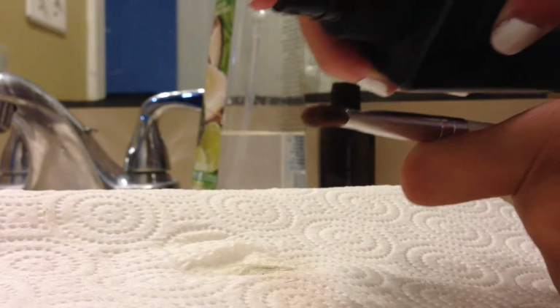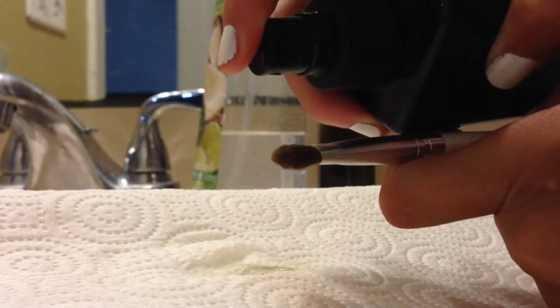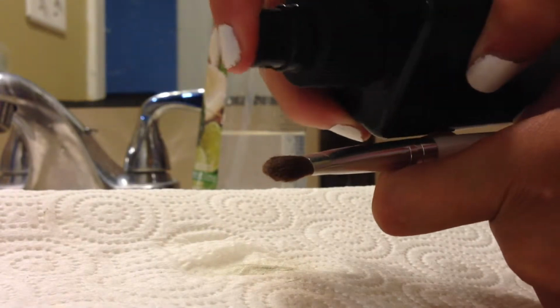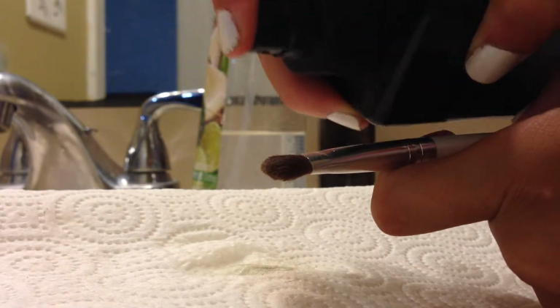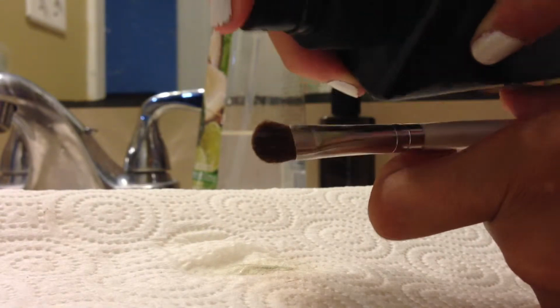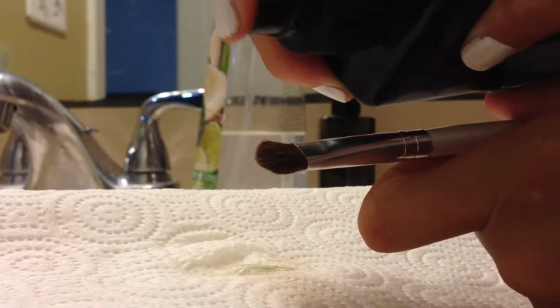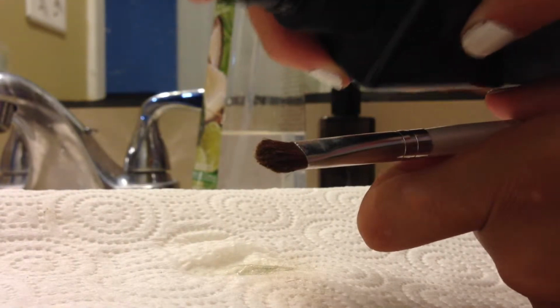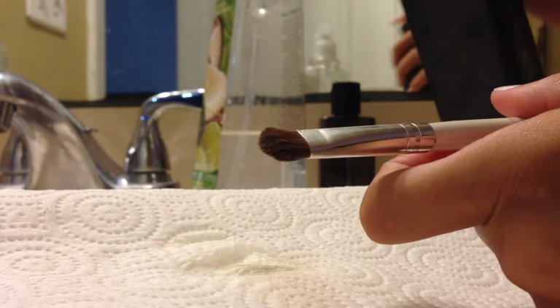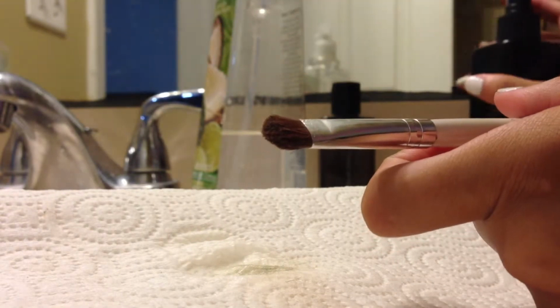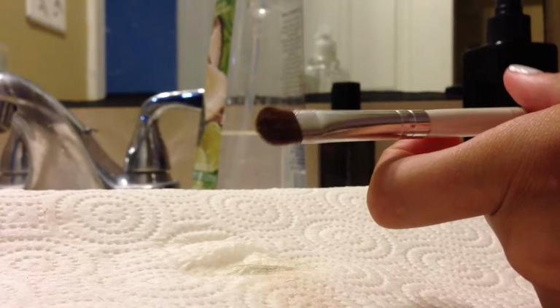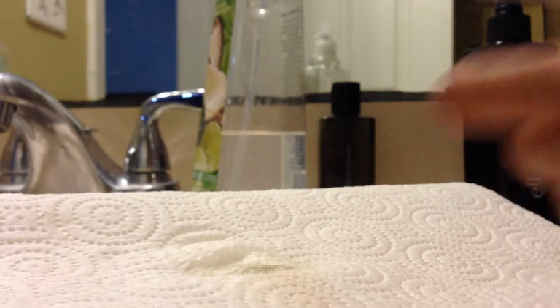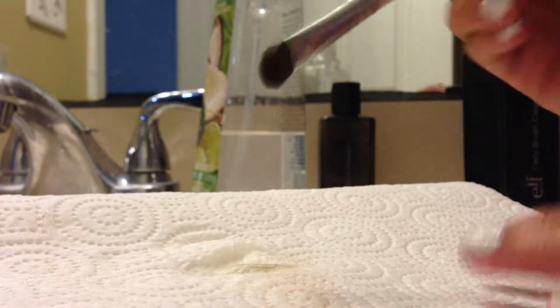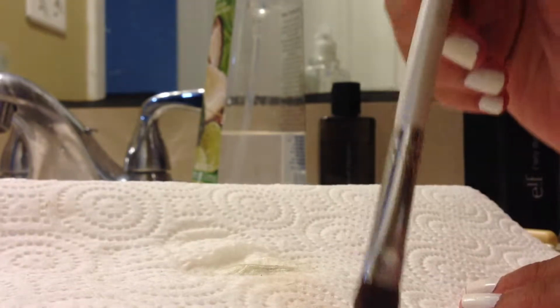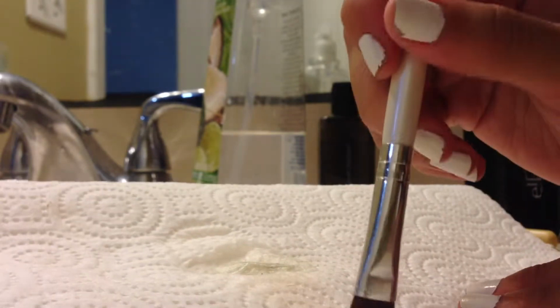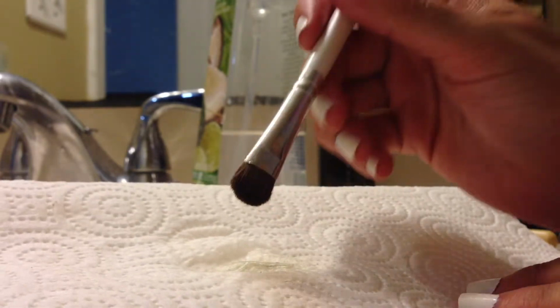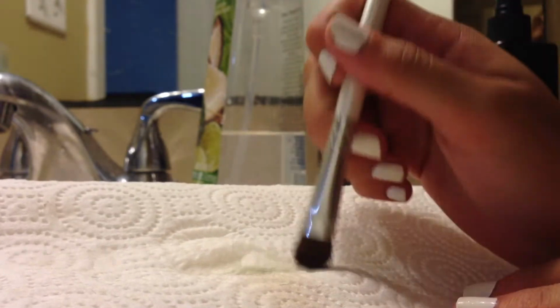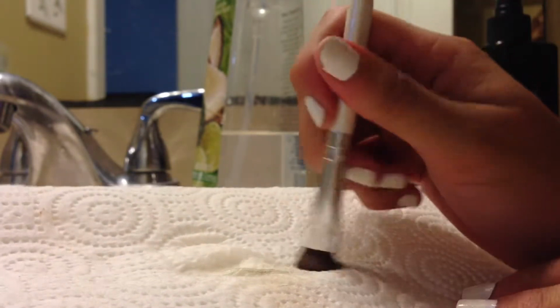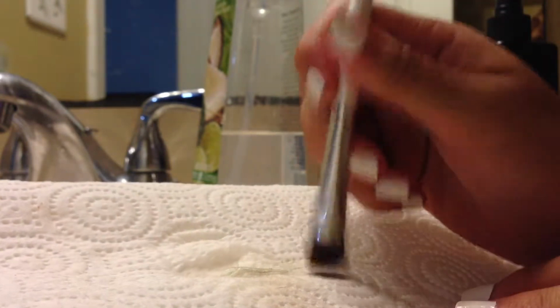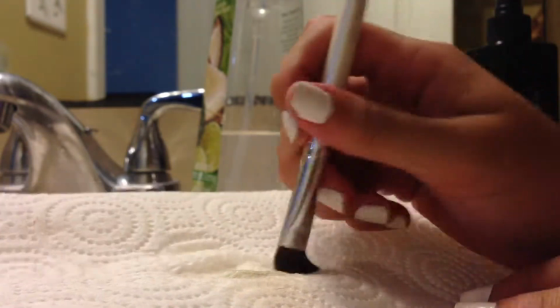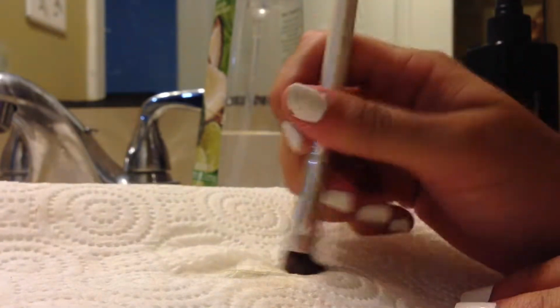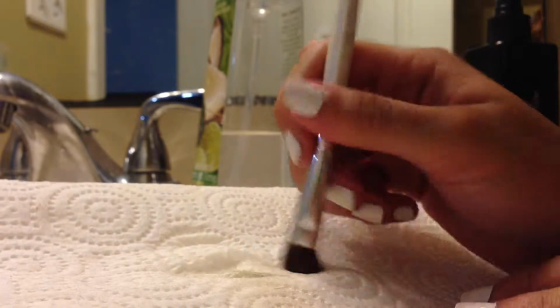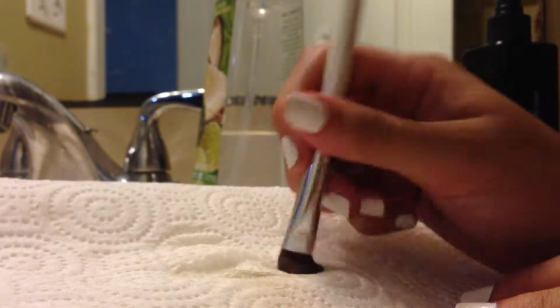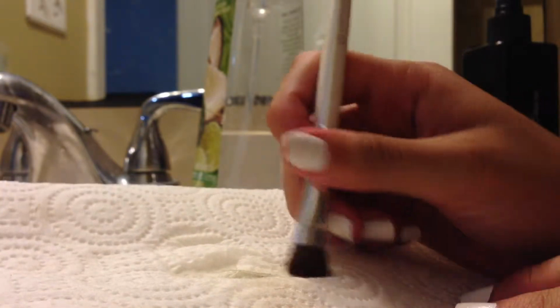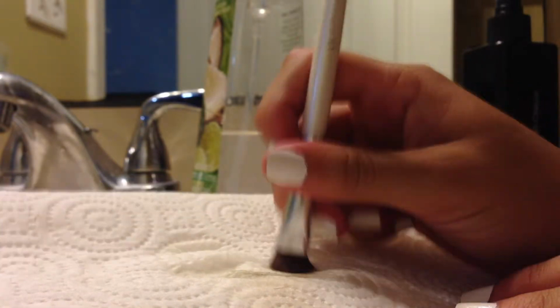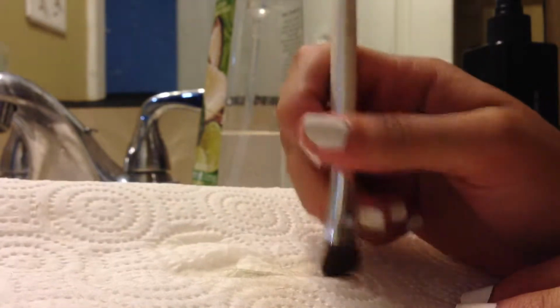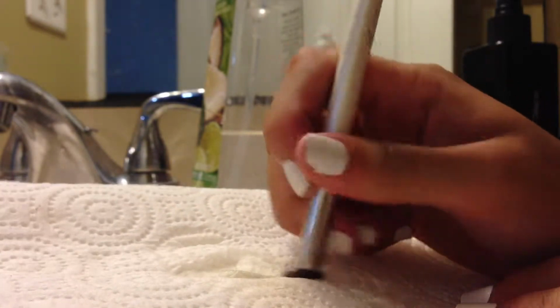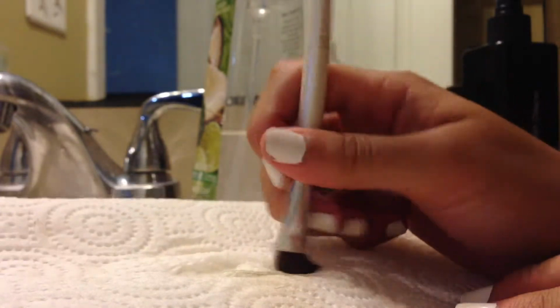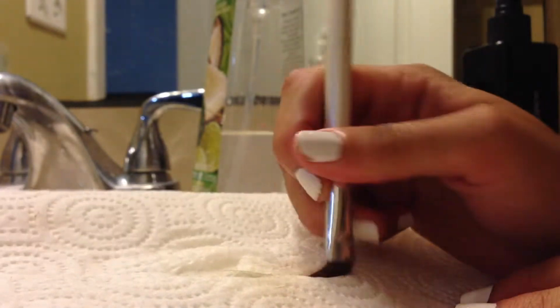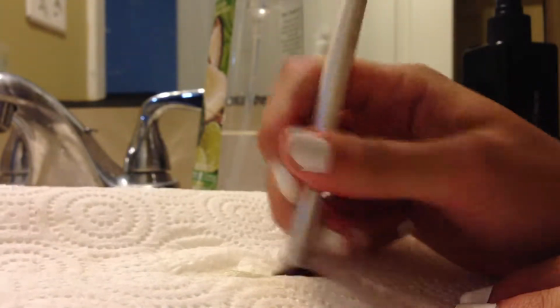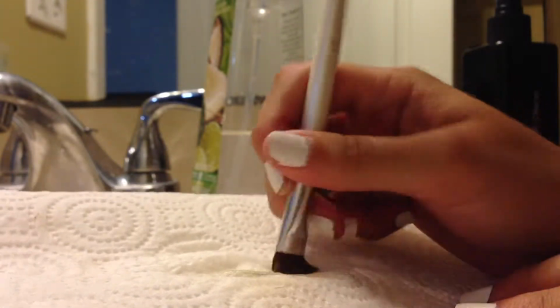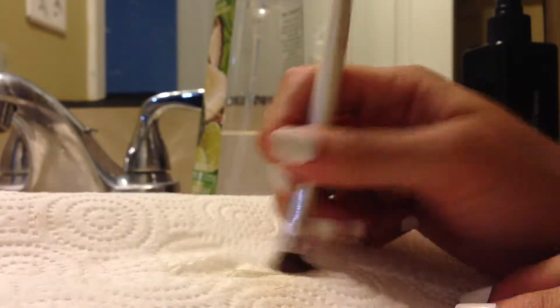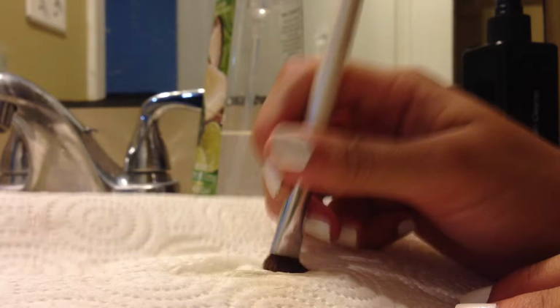I use this daily brush cleaner for my eyeshadow brushes that I need to use daily. When you use the spray, you have to spray it on the bristles and make sure all the product gets out by using a paper towel — that's what I do.